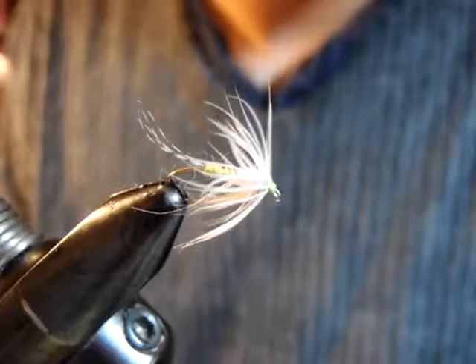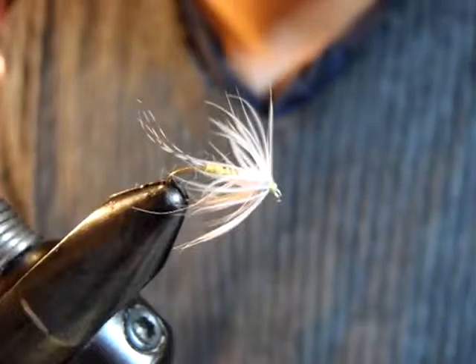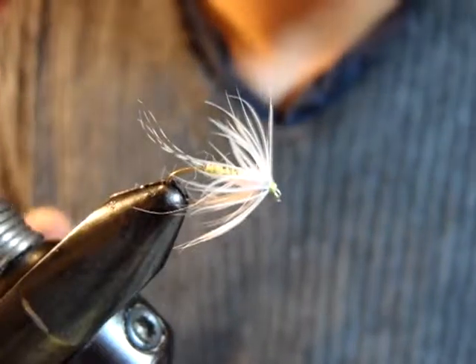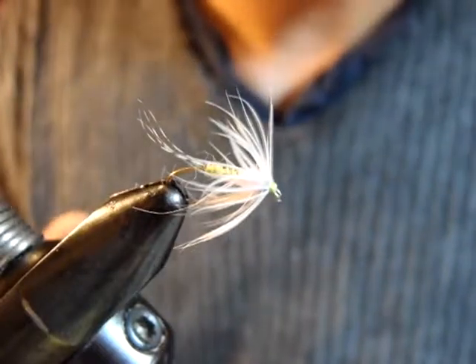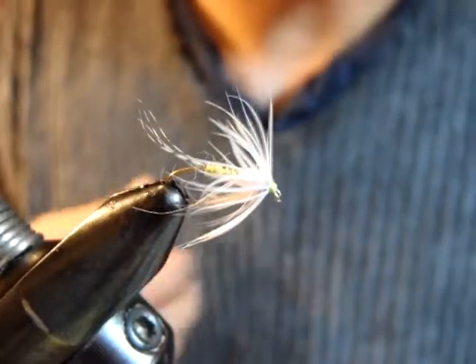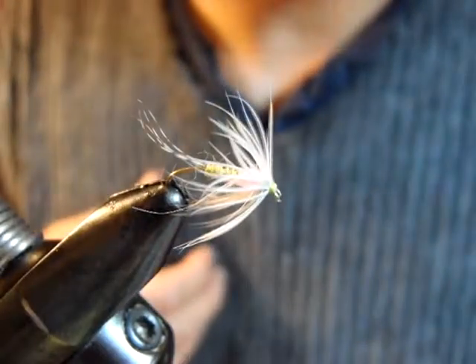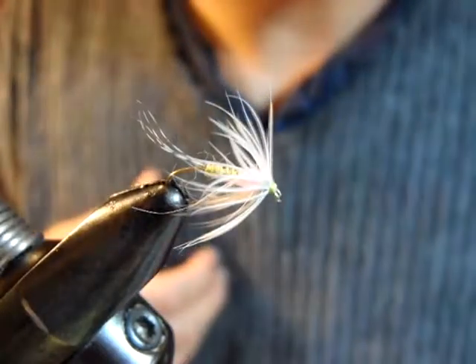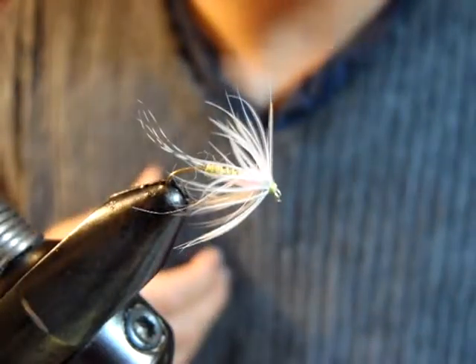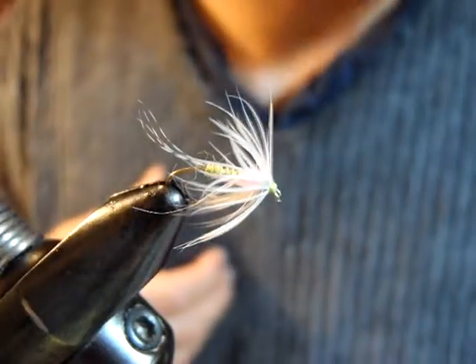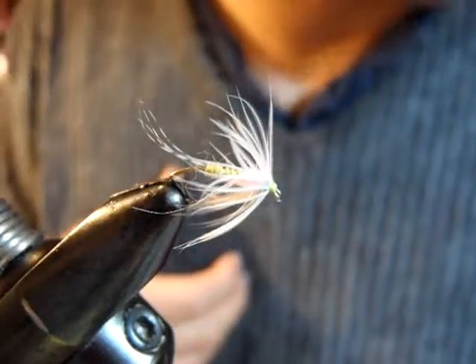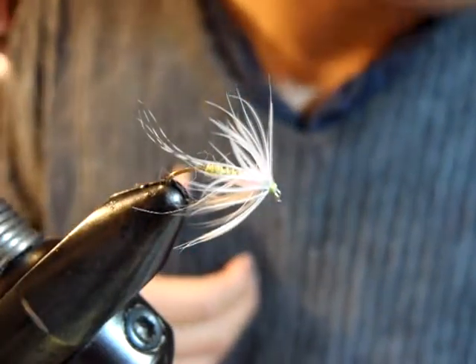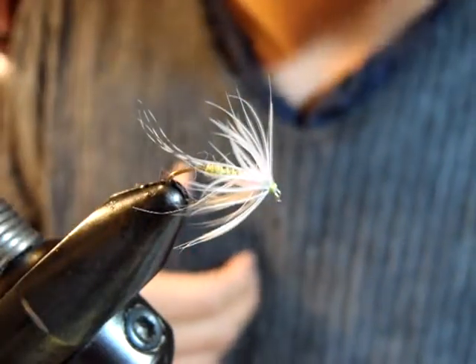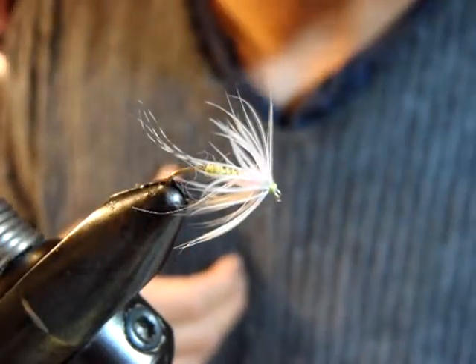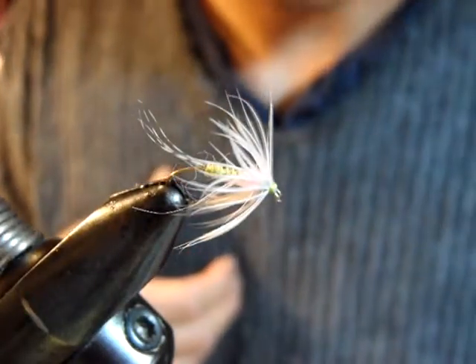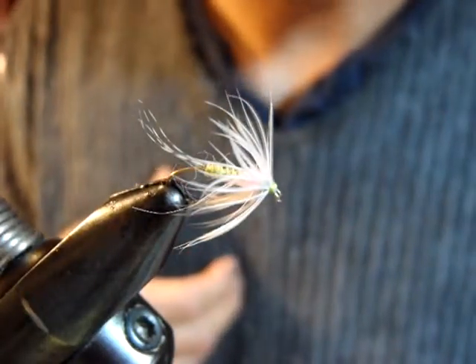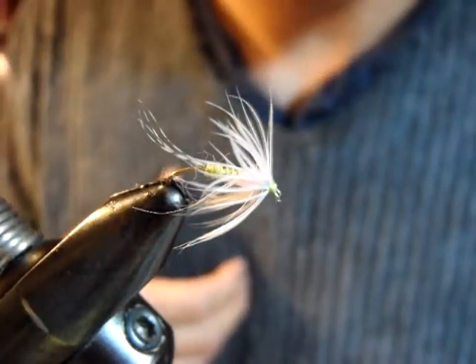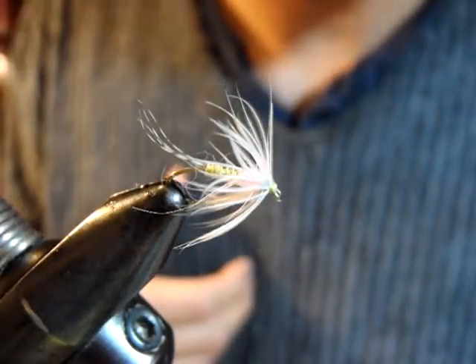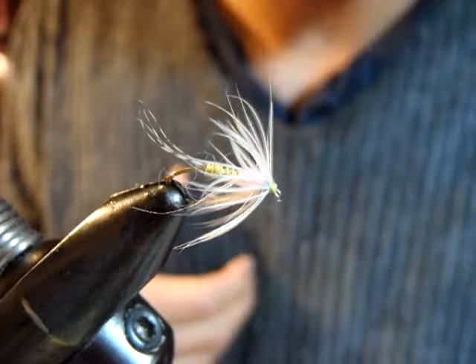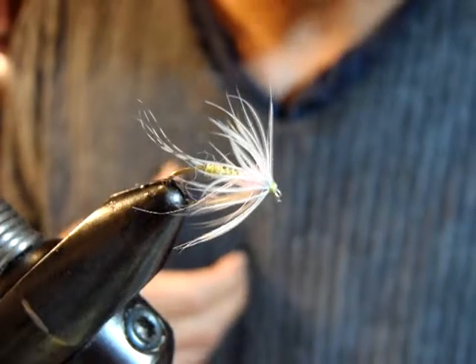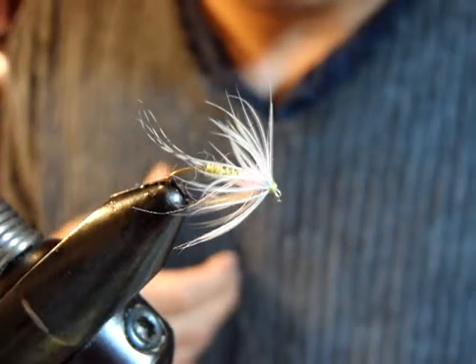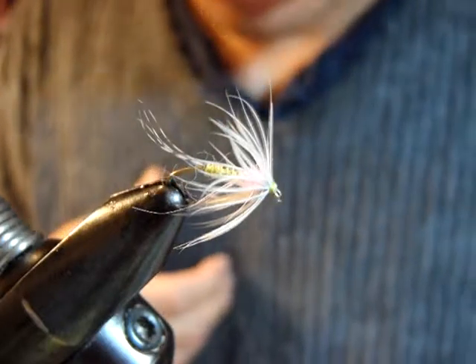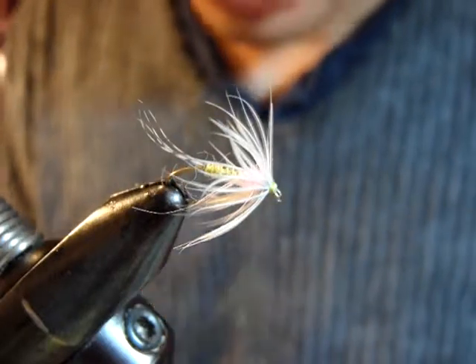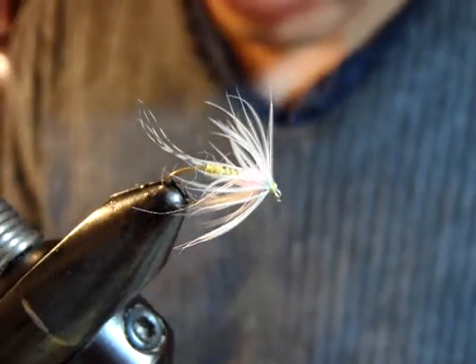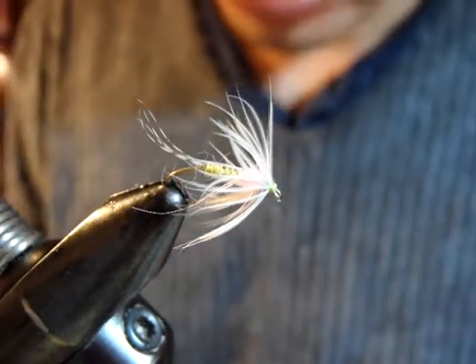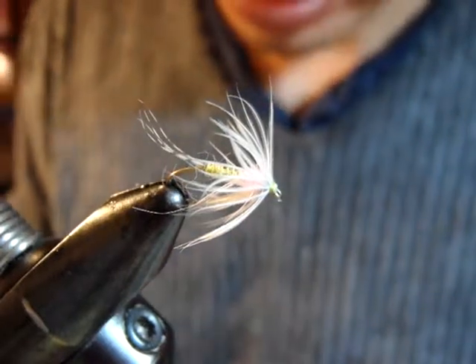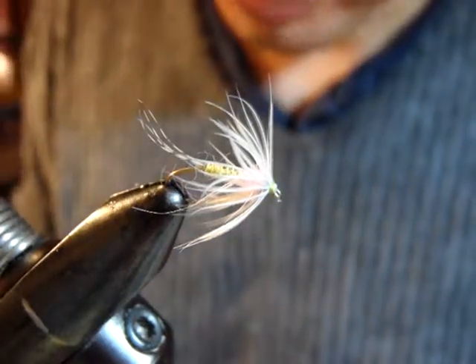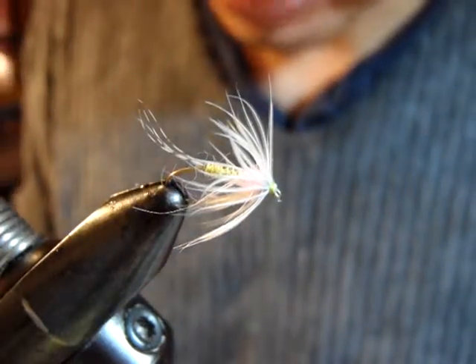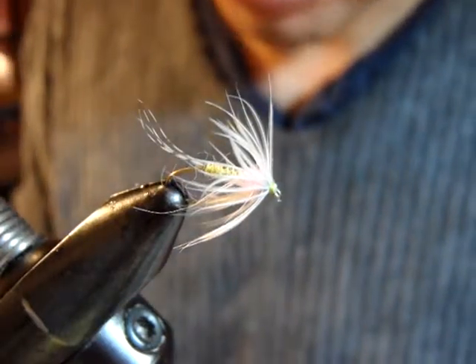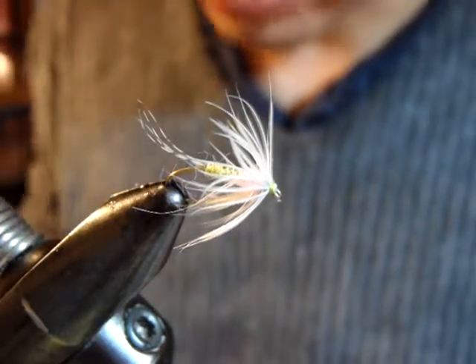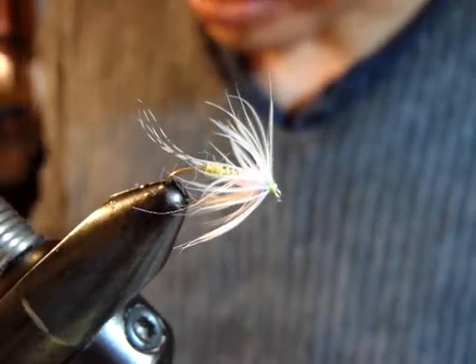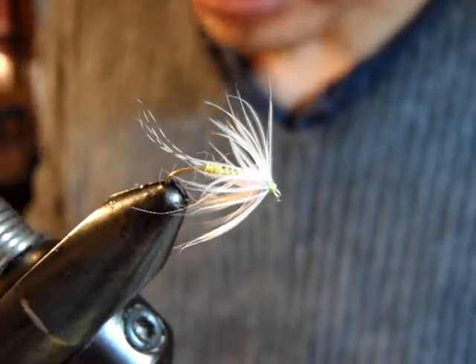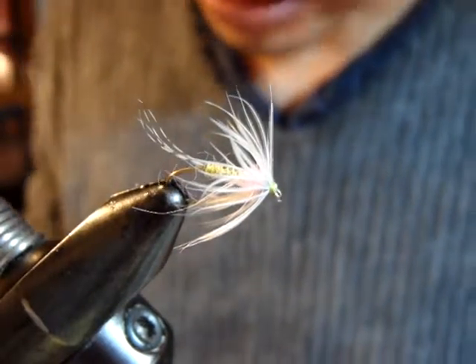Hello, I'm Satoshi Yamamoto. Welcome back to my tying bench. Today I'm going to tie my favorite soft hackle.